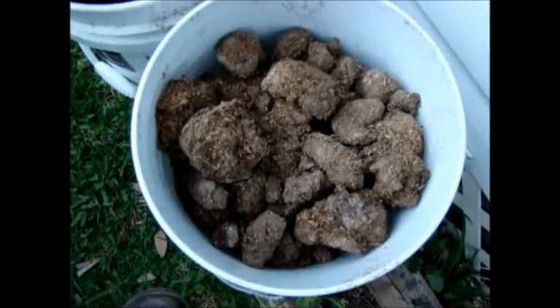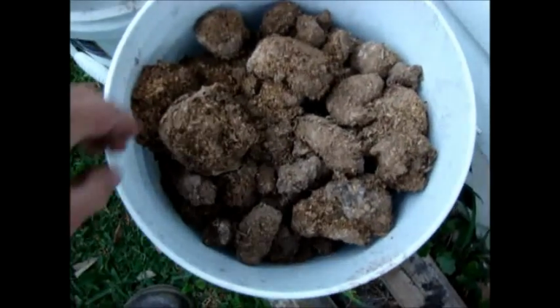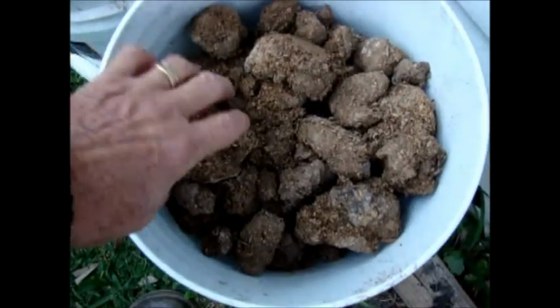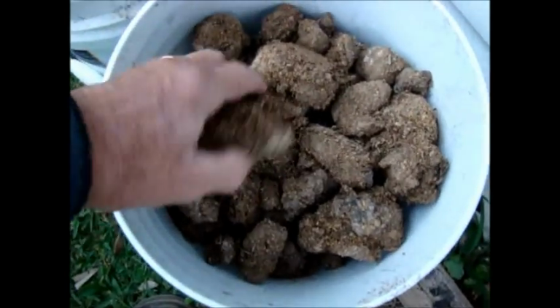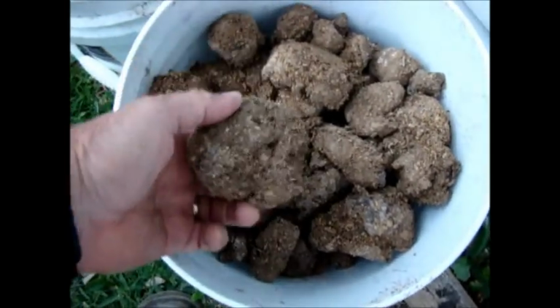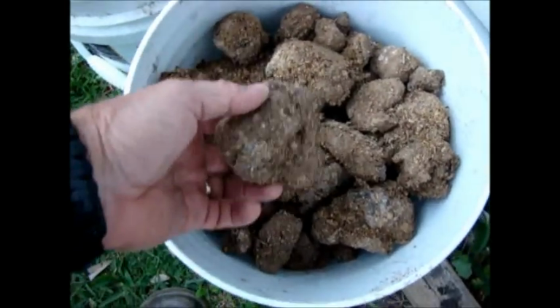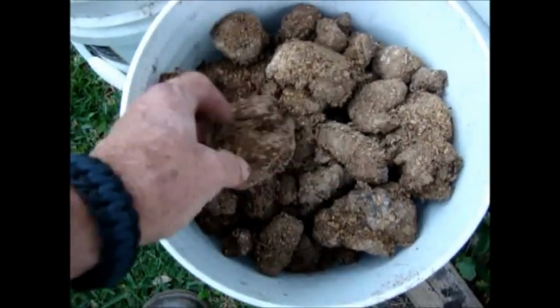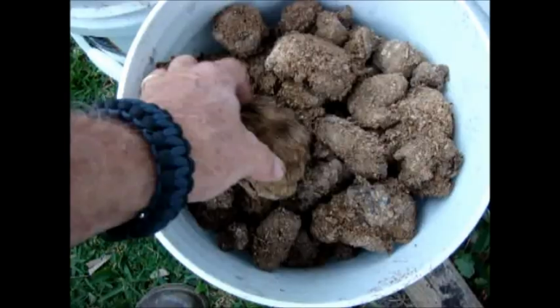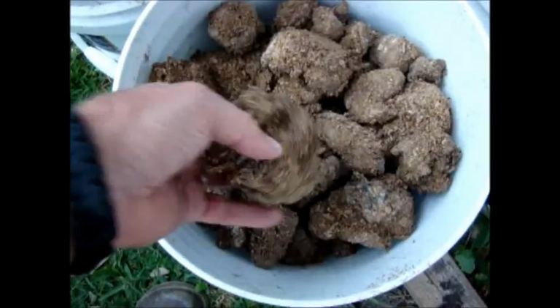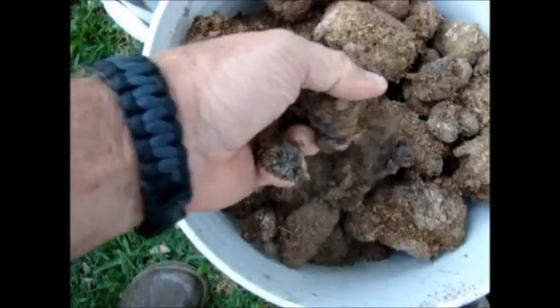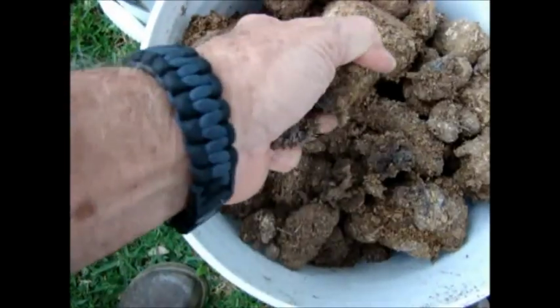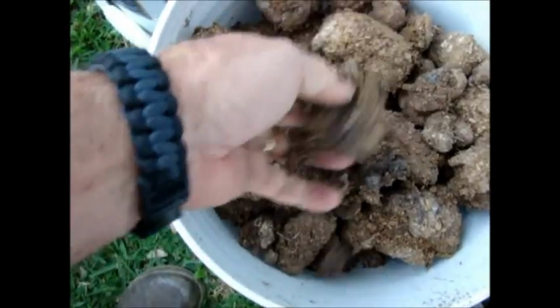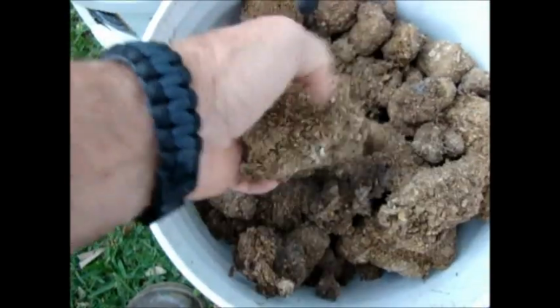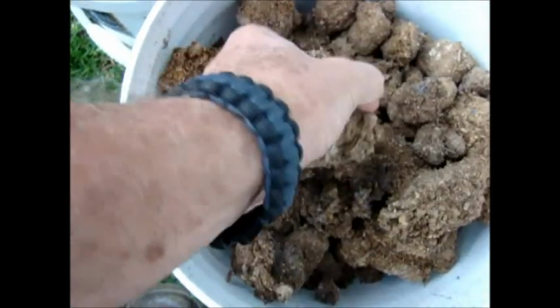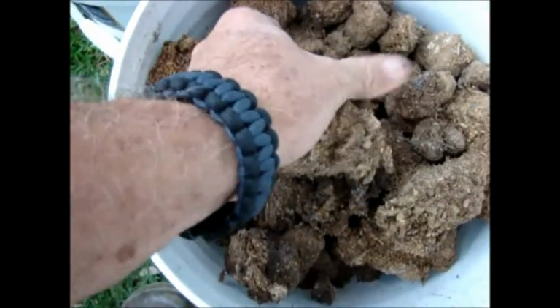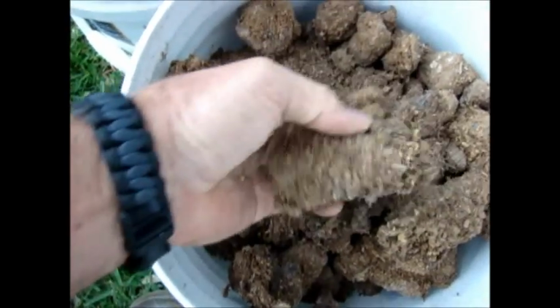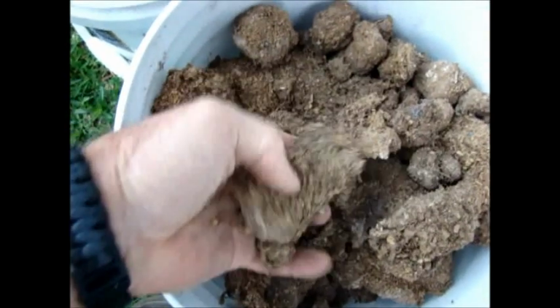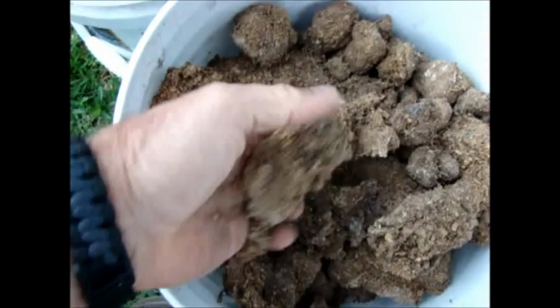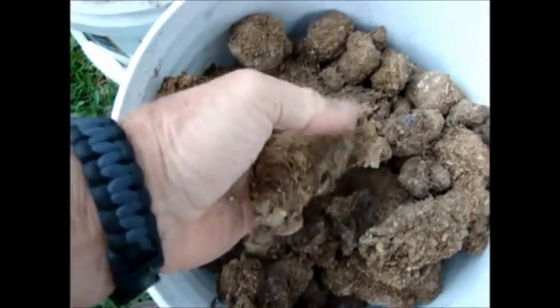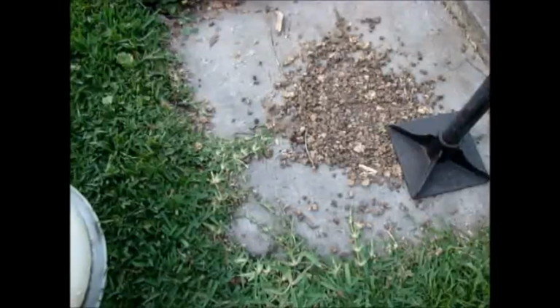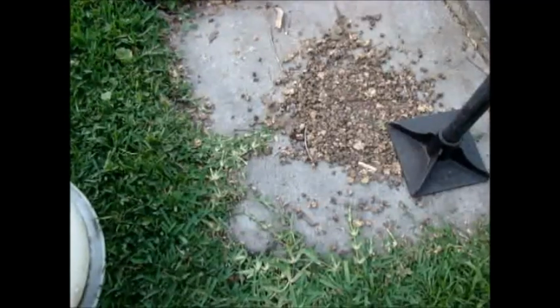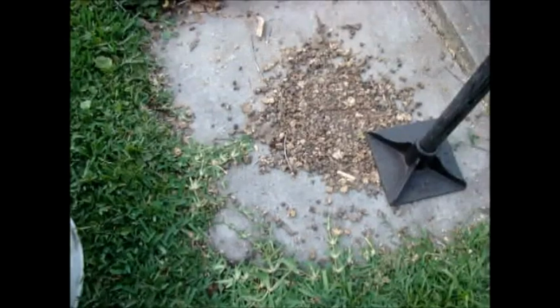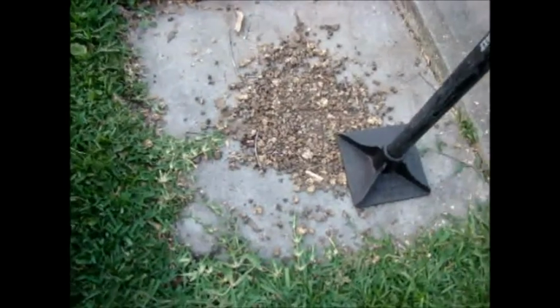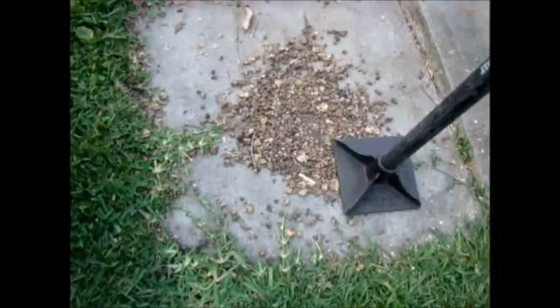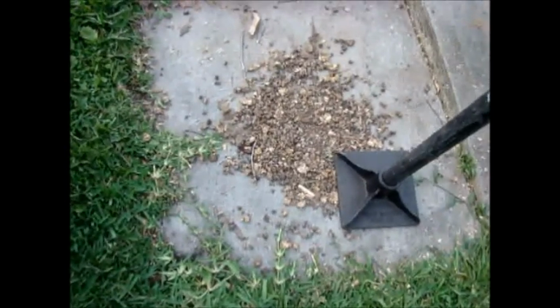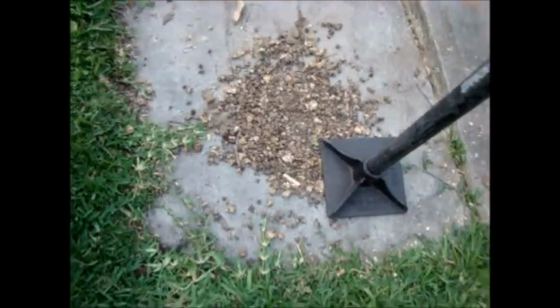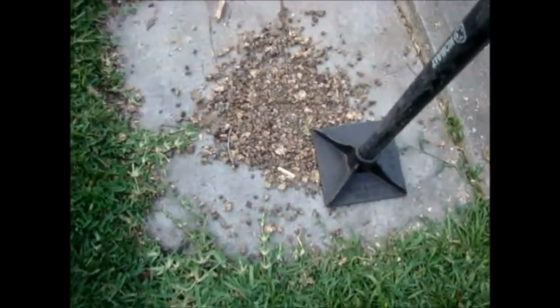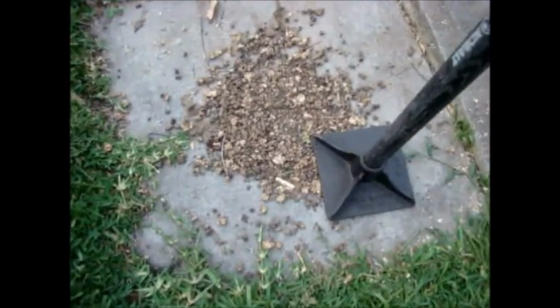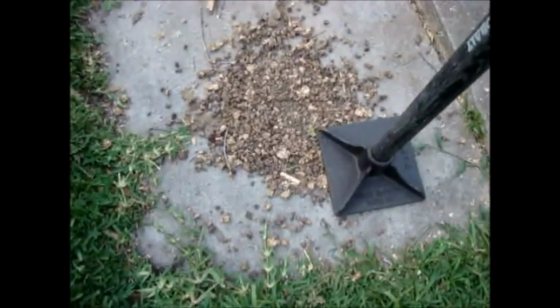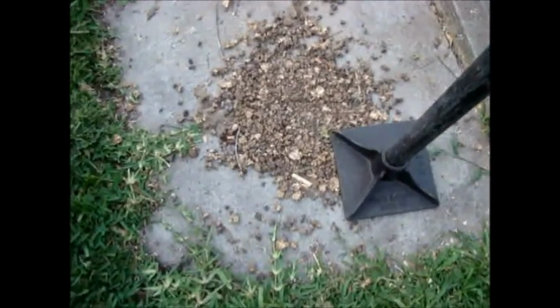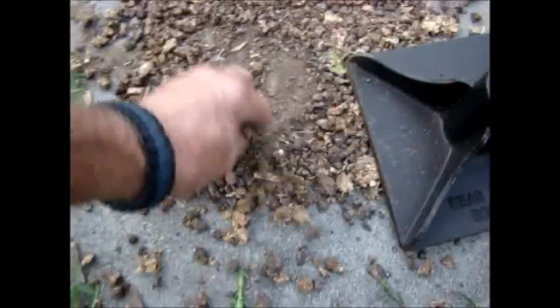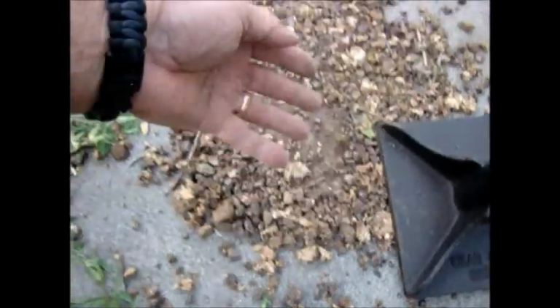This is dried human feces from the winter time — just dirt. You don't have any issues with picking it up. Here I've taken some of it and pulverized it. It crumbles up.